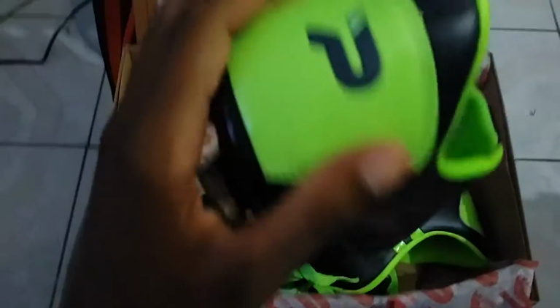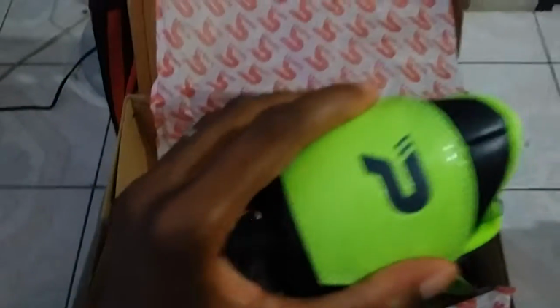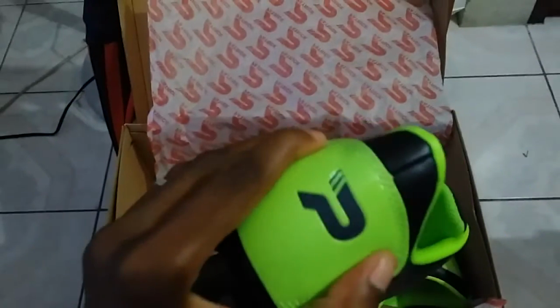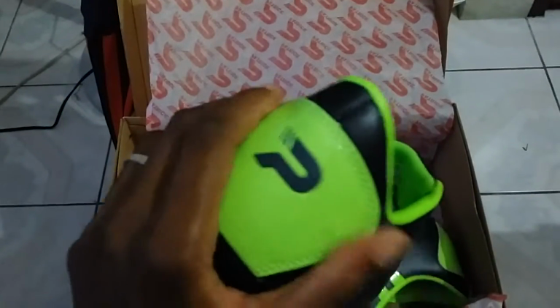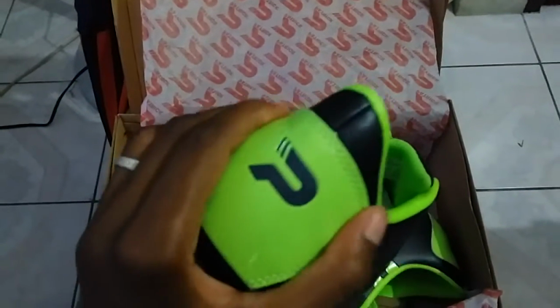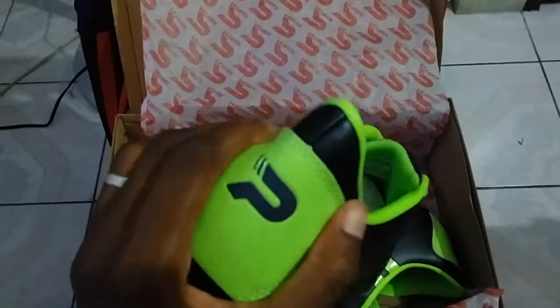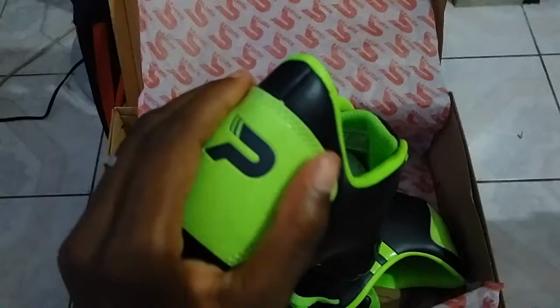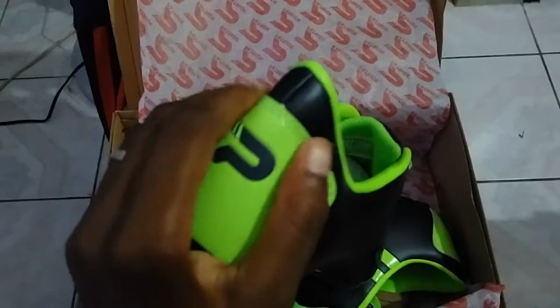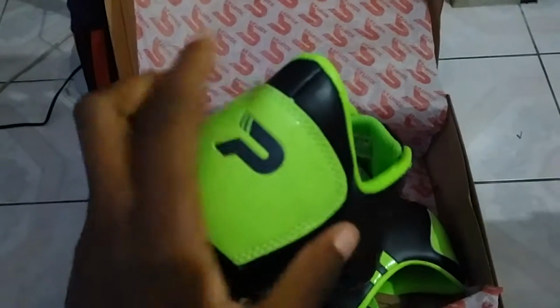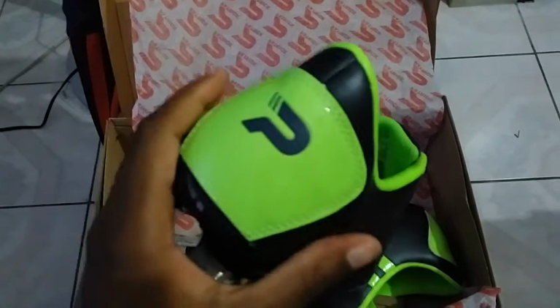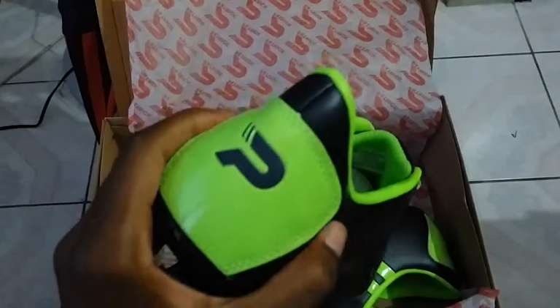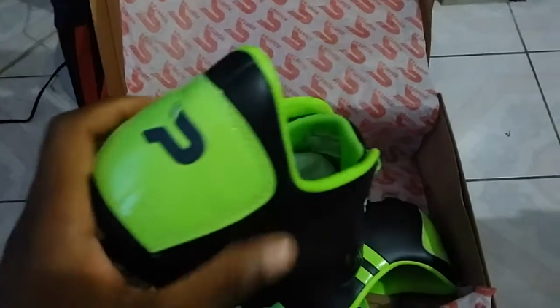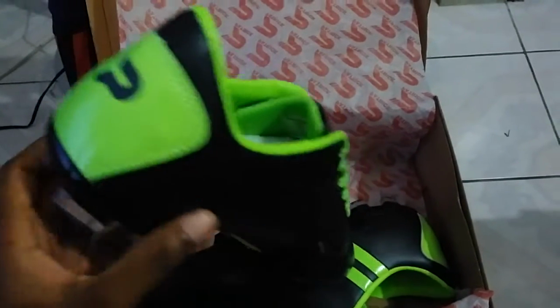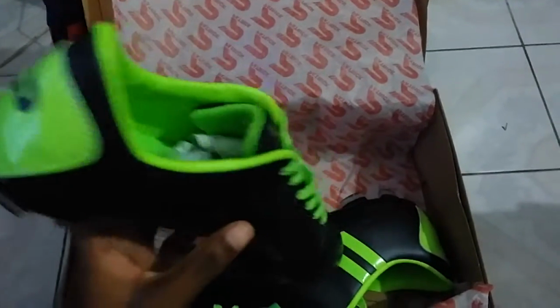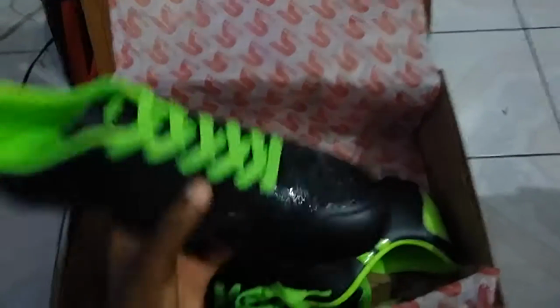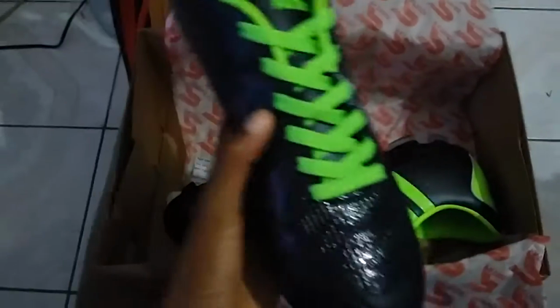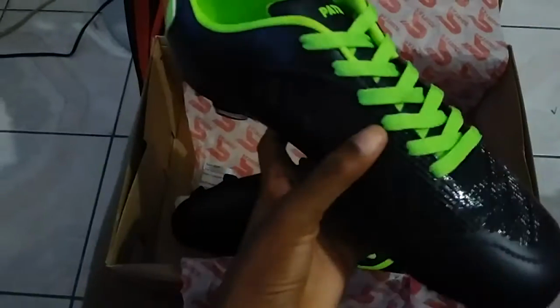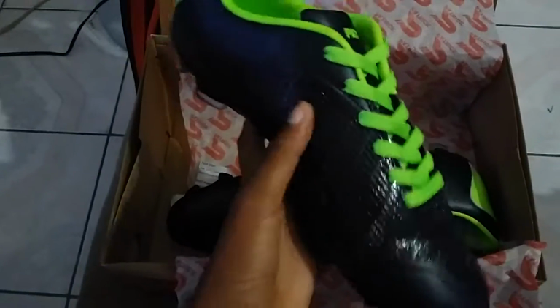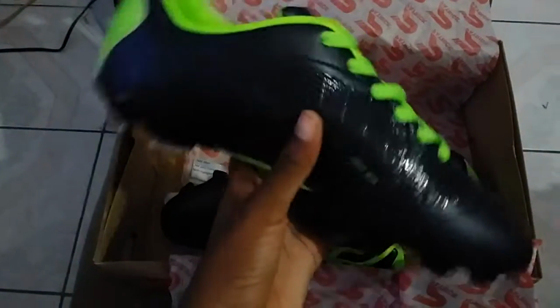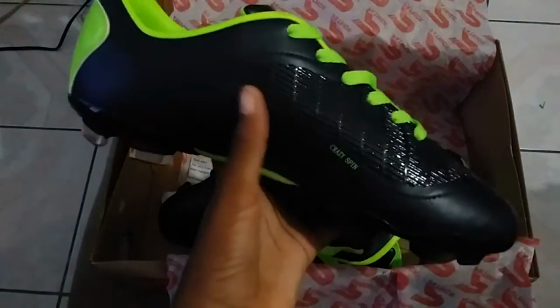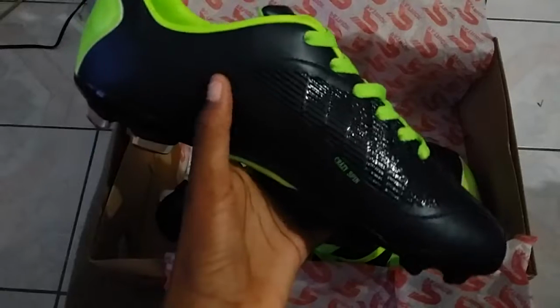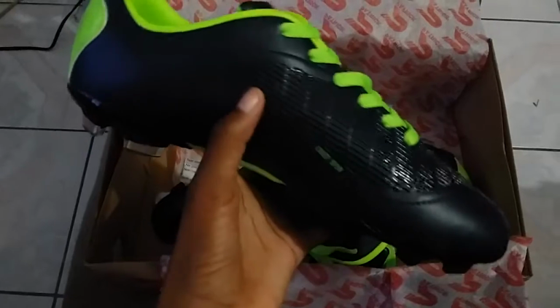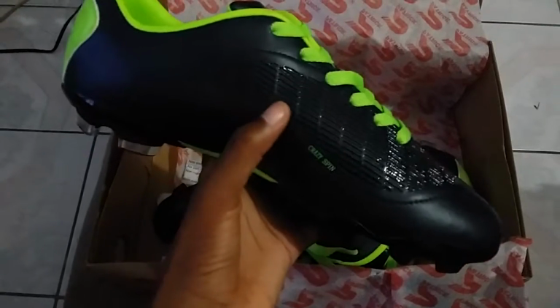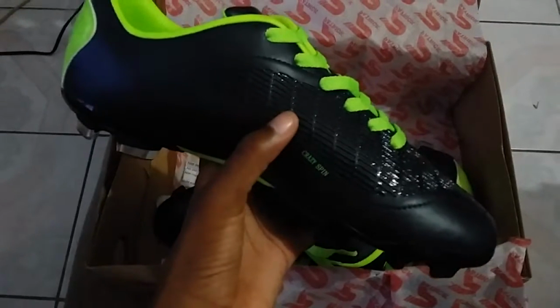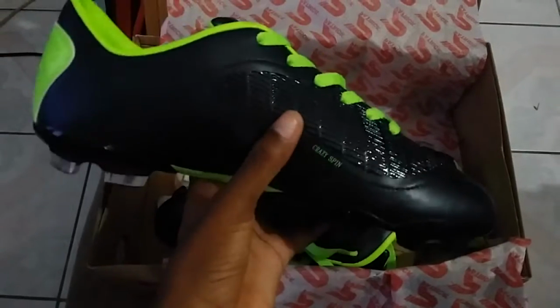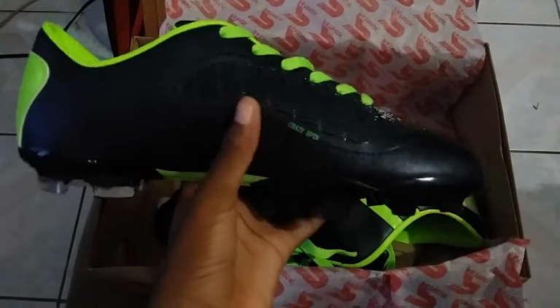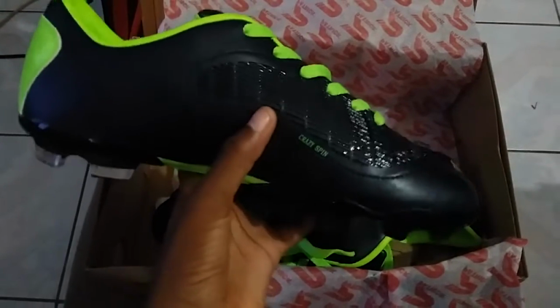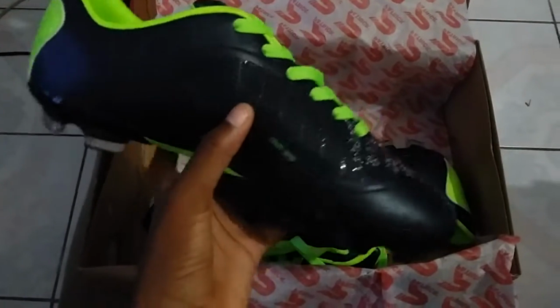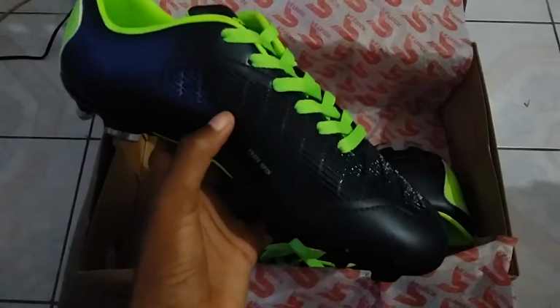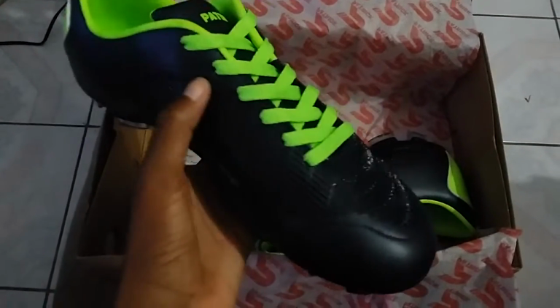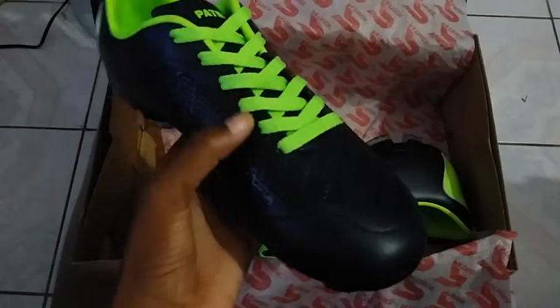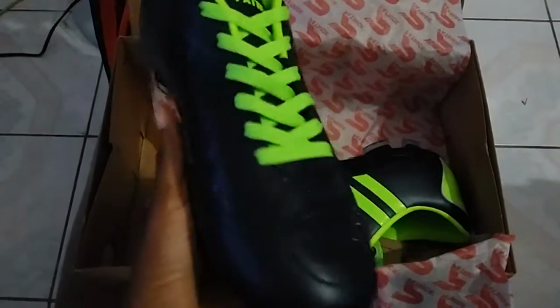The back is kind of hard-ish because of the material, and then again it's new. It also has this synthetic piece, kind of like the Adidas Predator but more of a bootleg version.